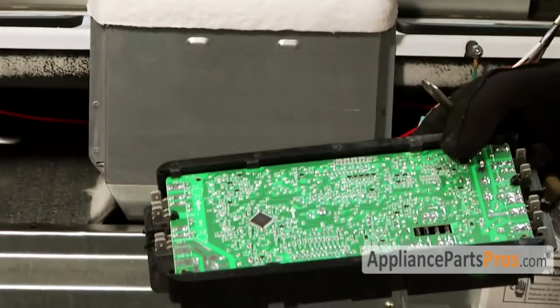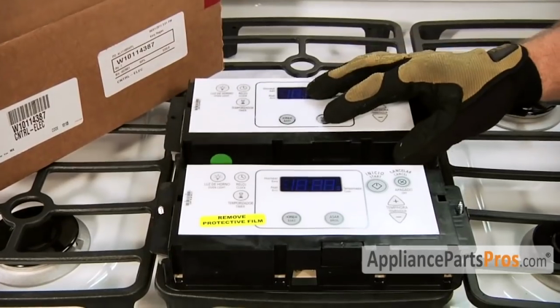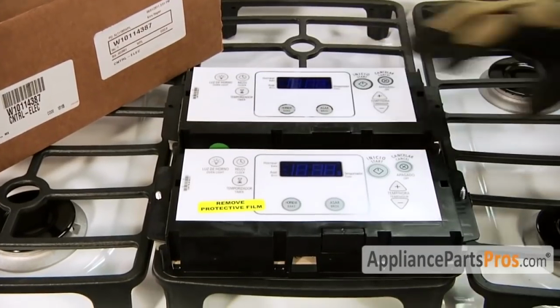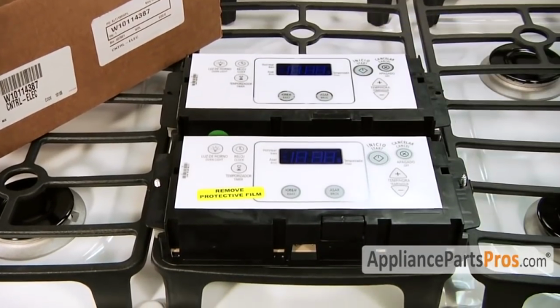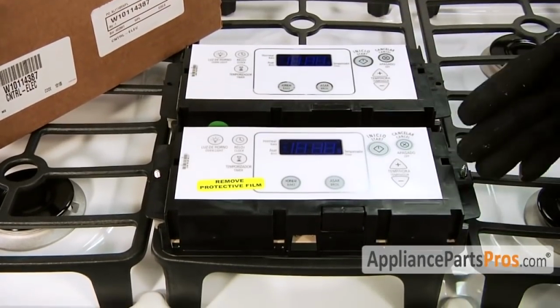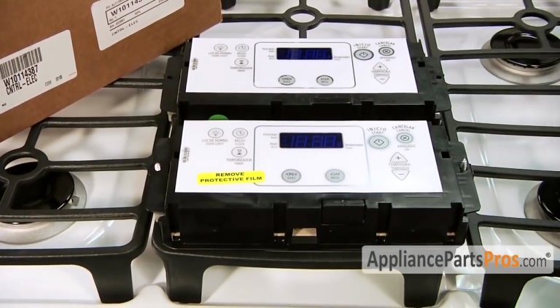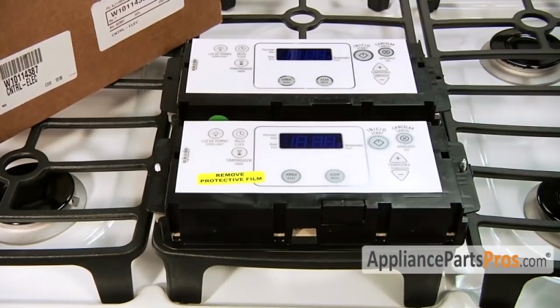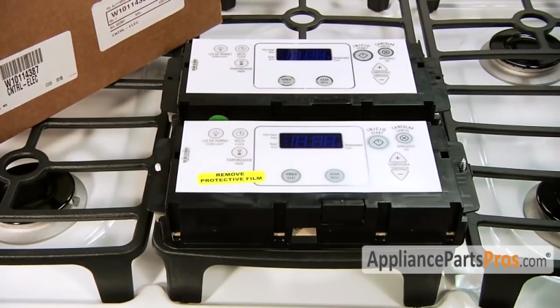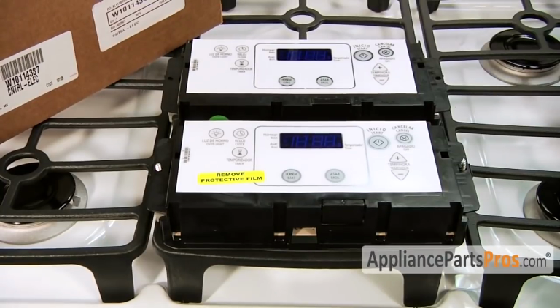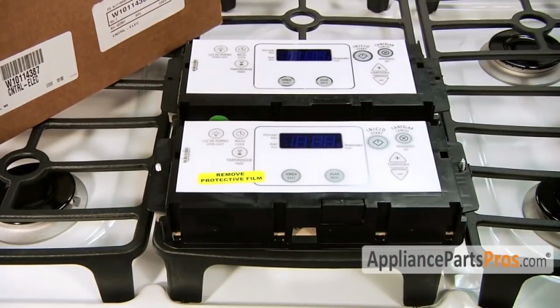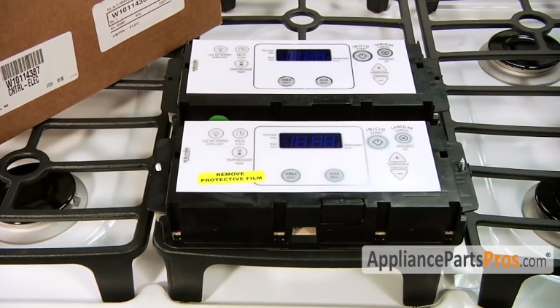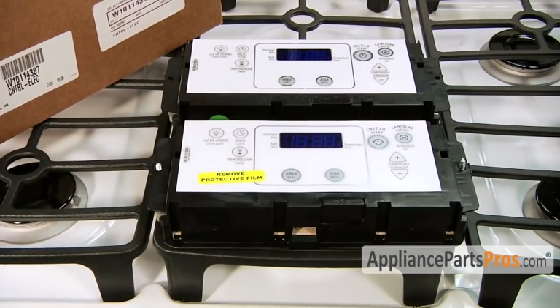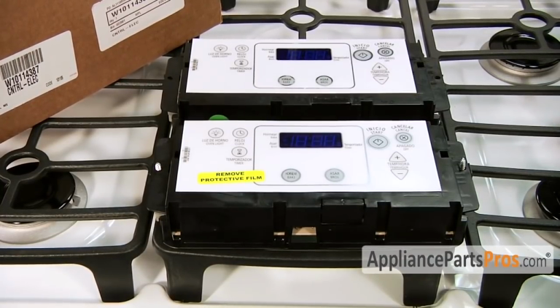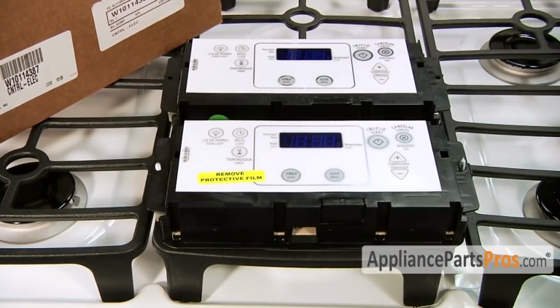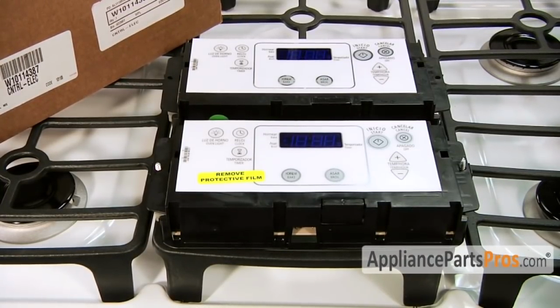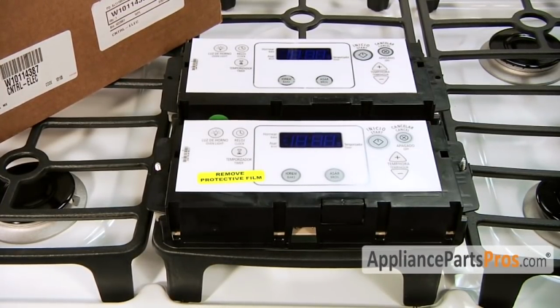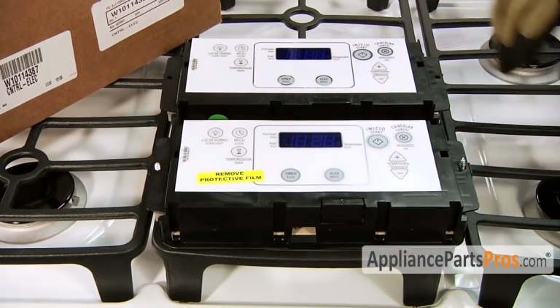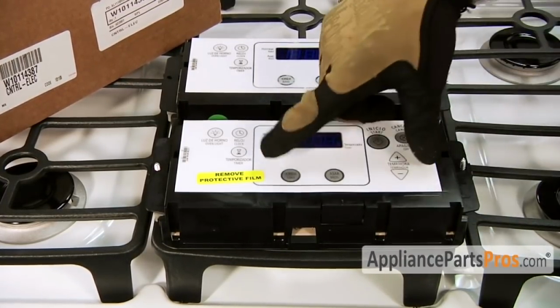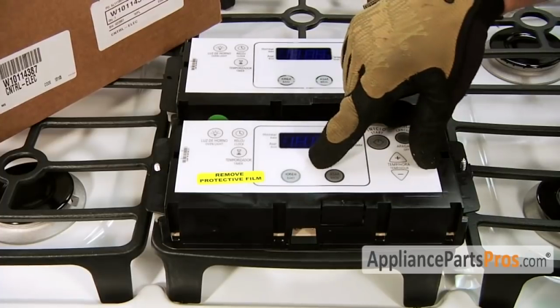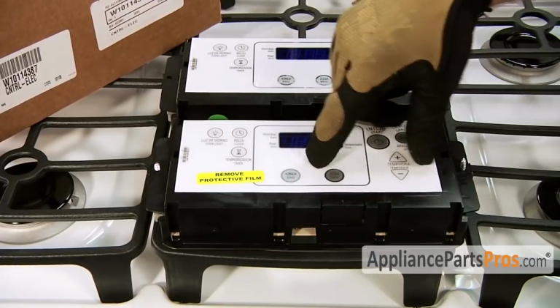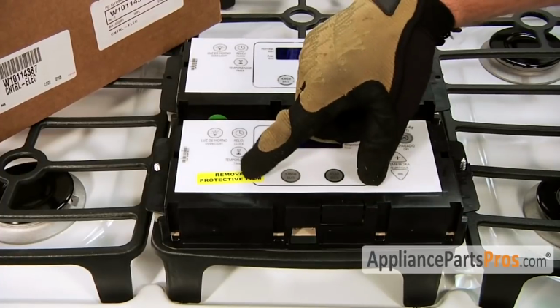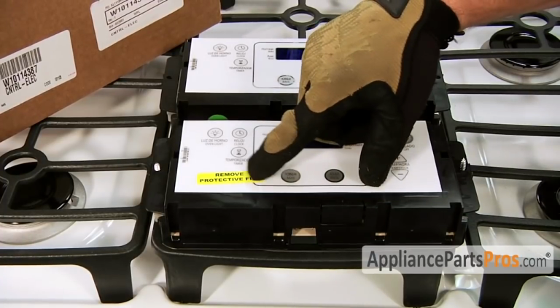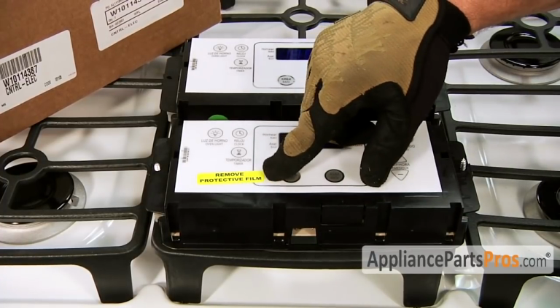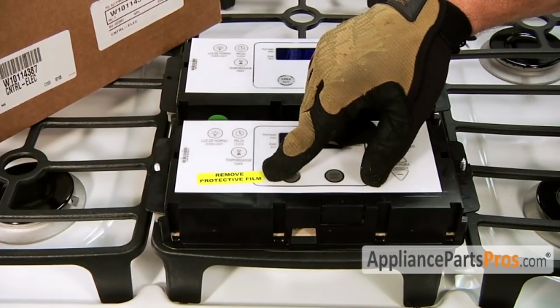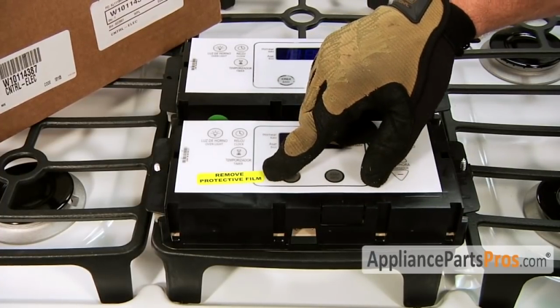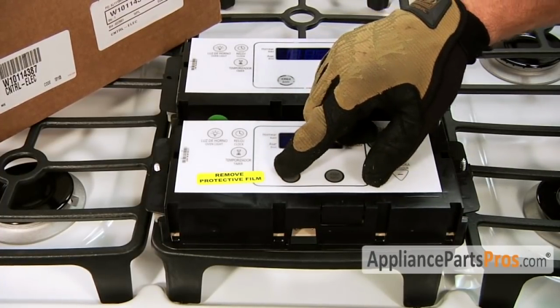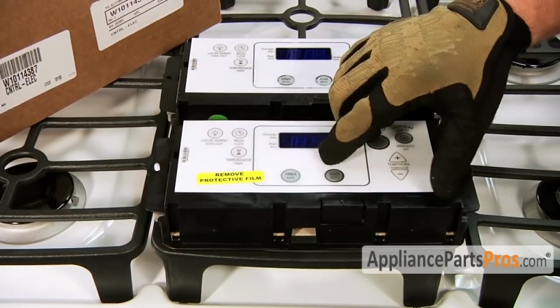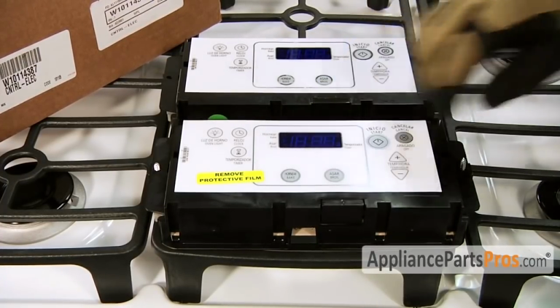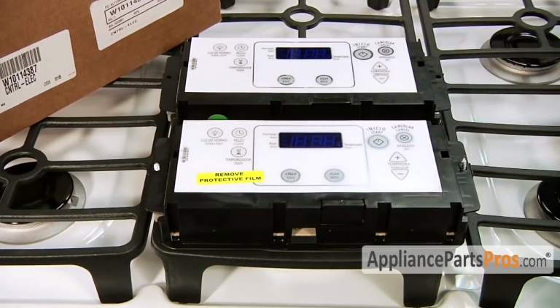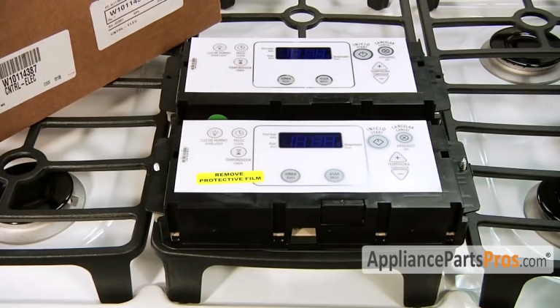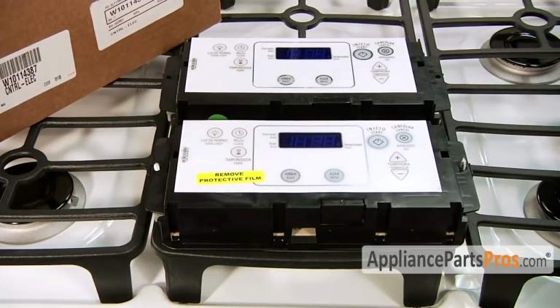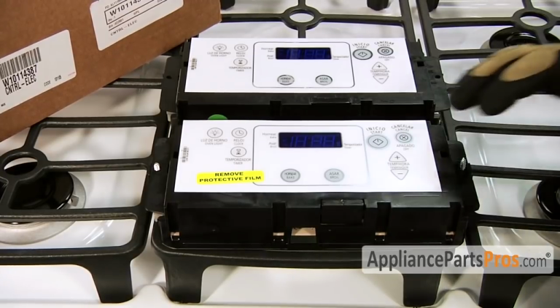Here's the old electronic control next to the new electronic control. If you don't have one yet, you can get it at AppliancePartsPros.com. A lot of the electronic controls come with a protective film on them, so whether it has a sticker or not, make sure you check and peel it off.